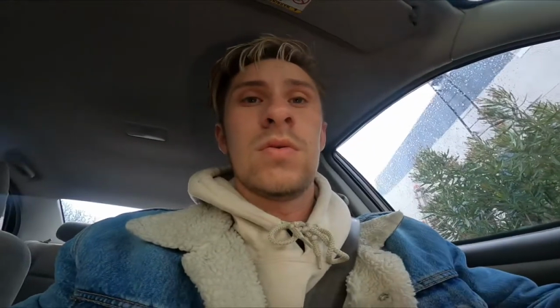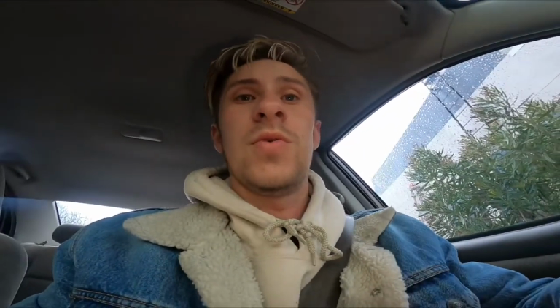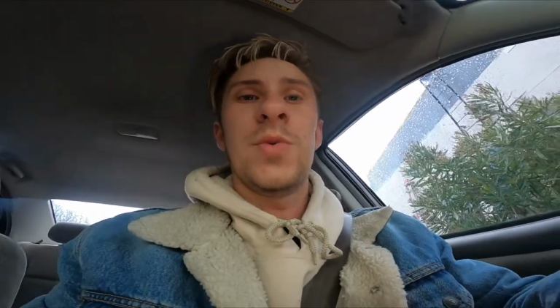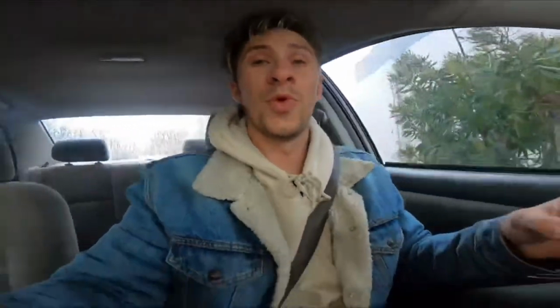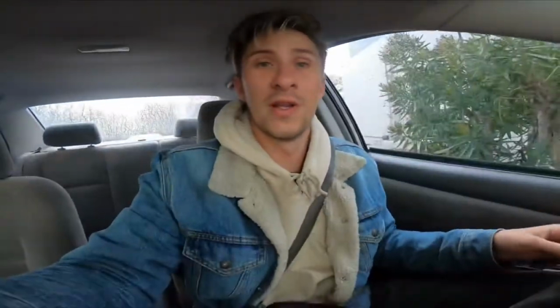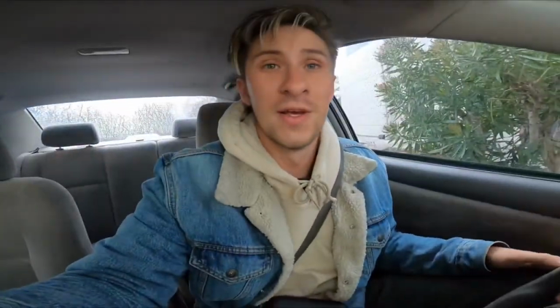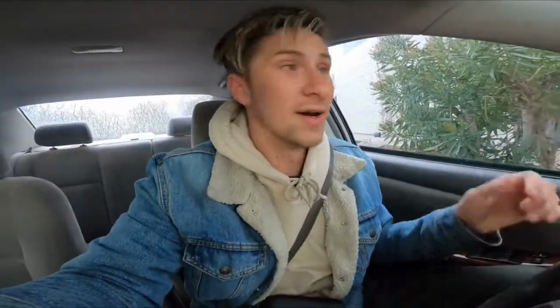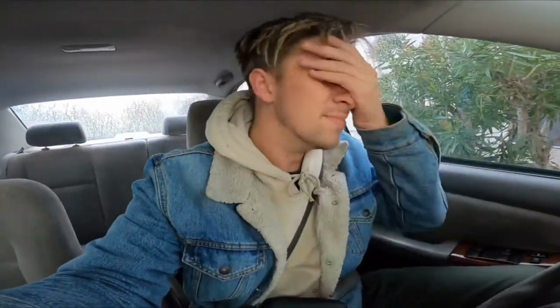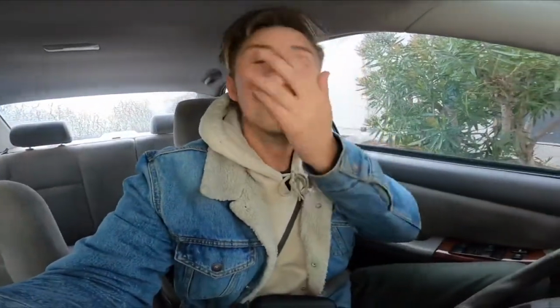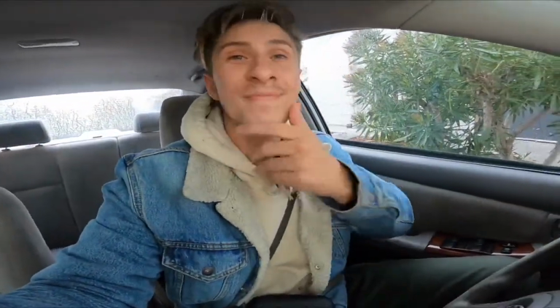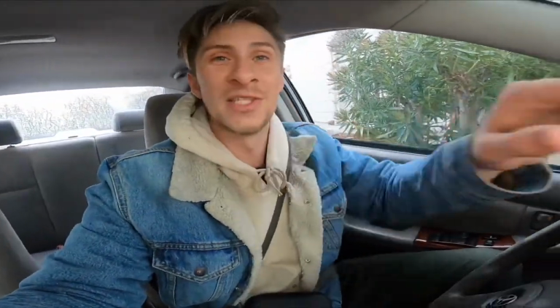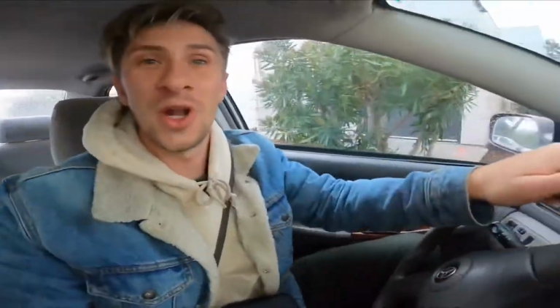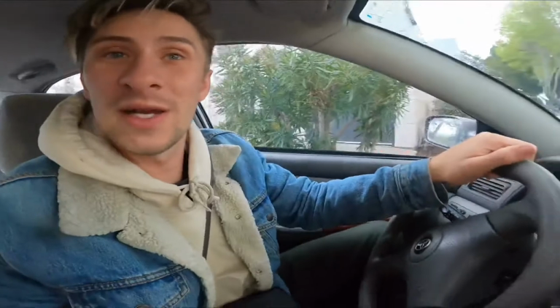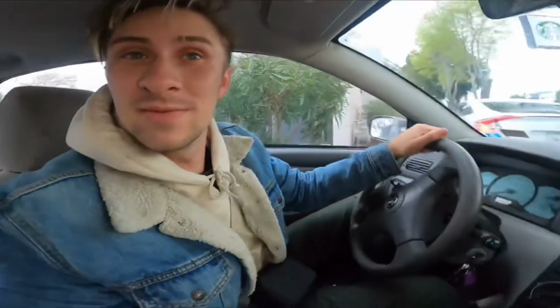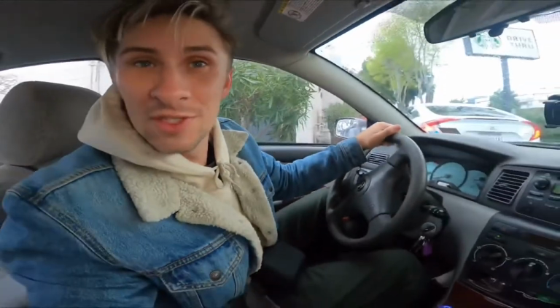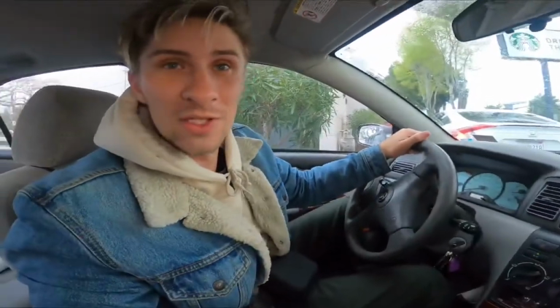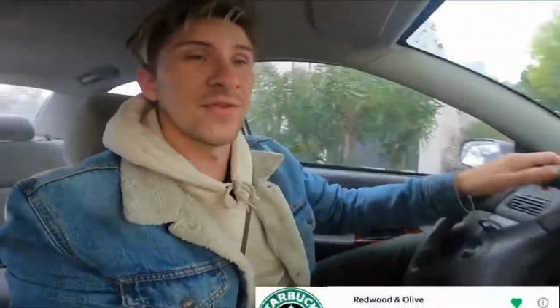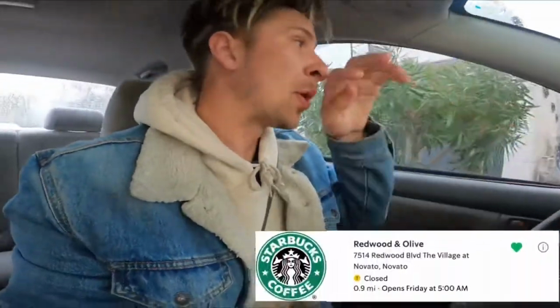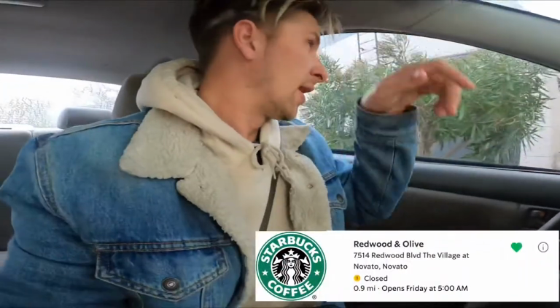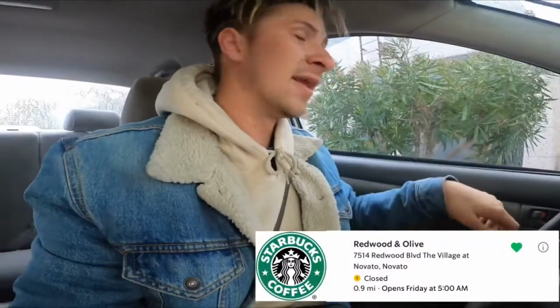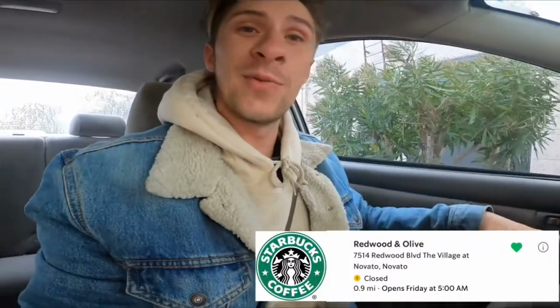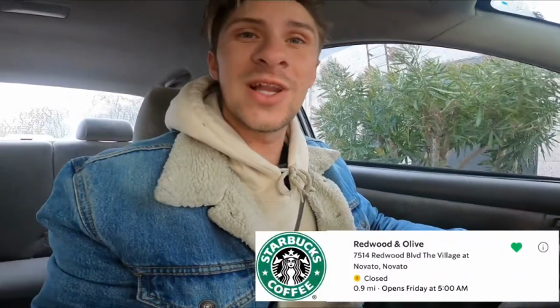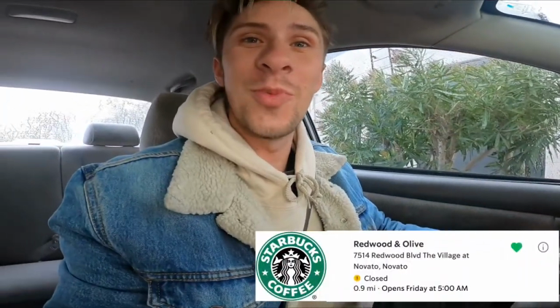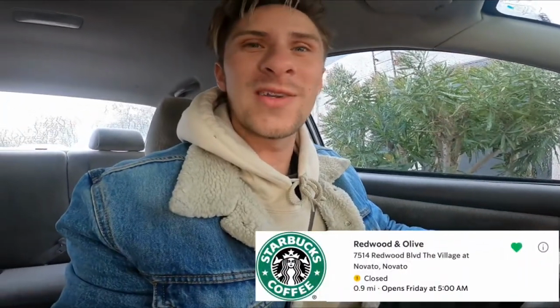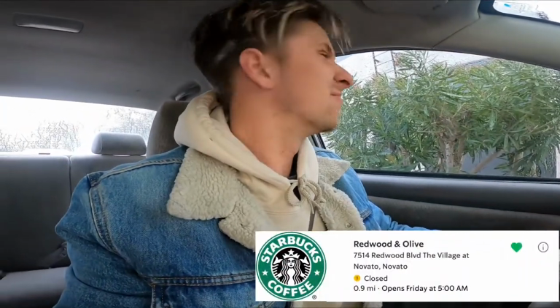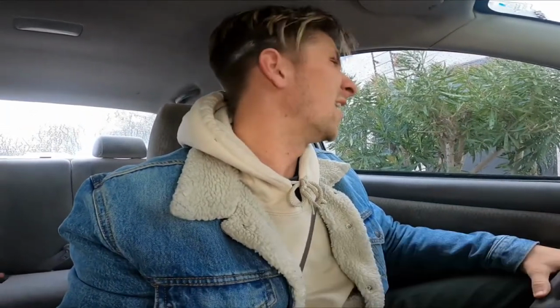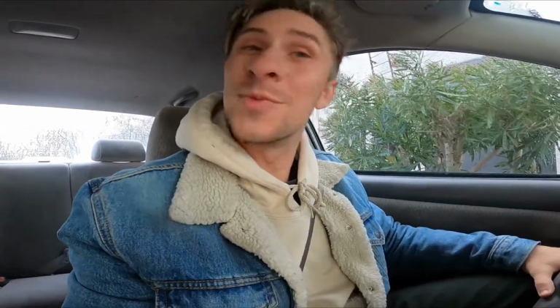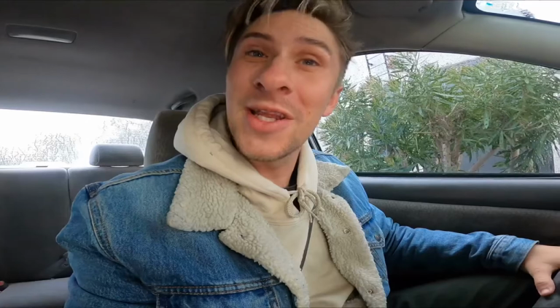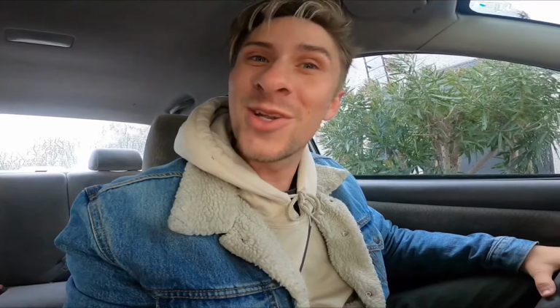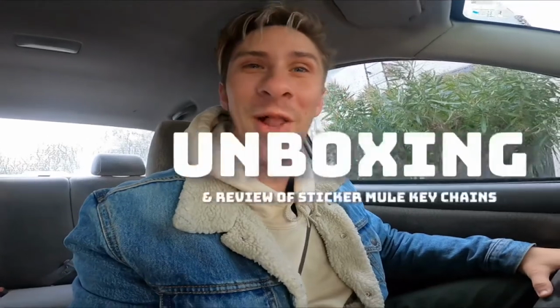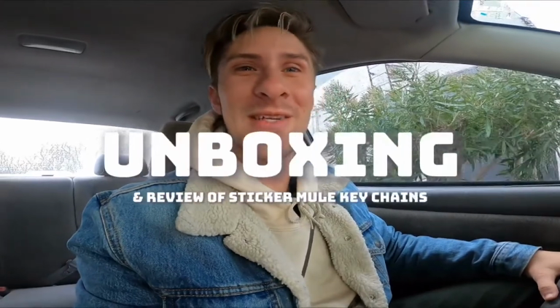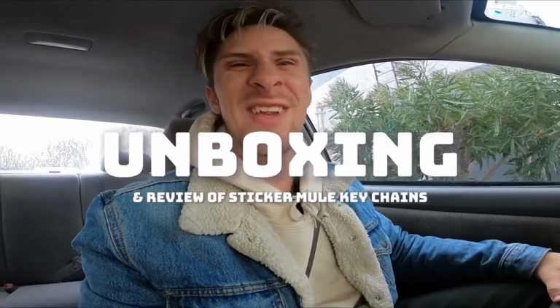All right, good morning! Getting some Starbucks at the drive-thru and we just got a new box of some goodies, so we're gonna do a little unboxing video.